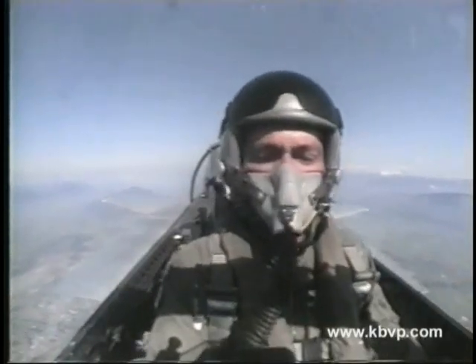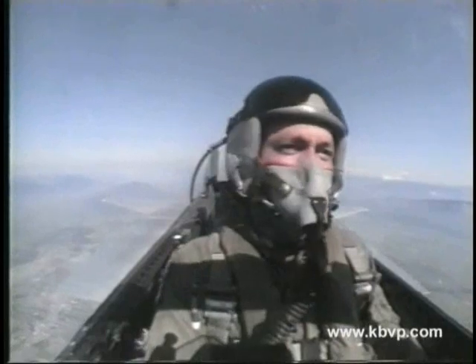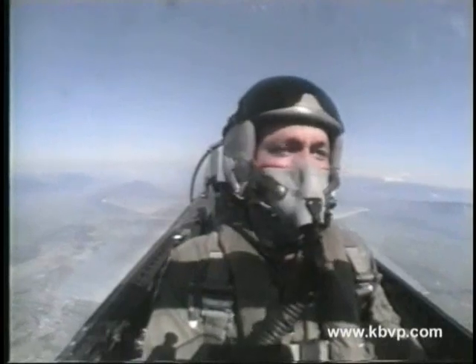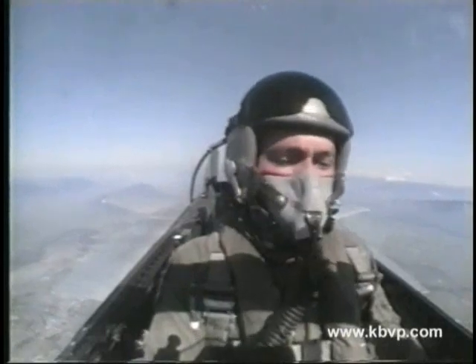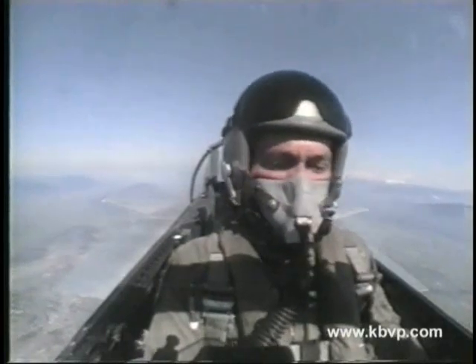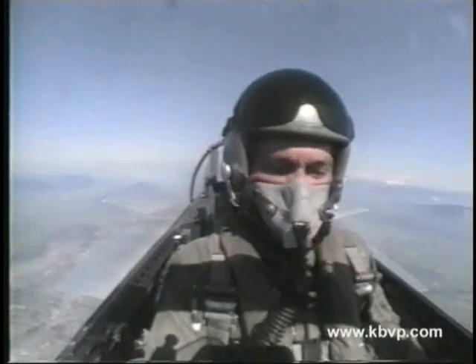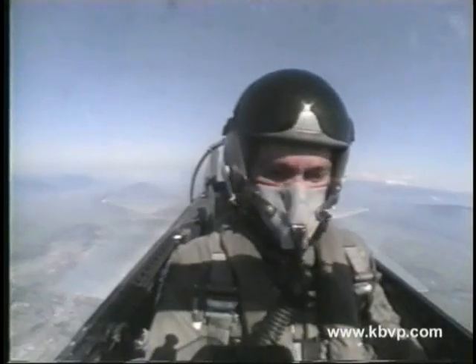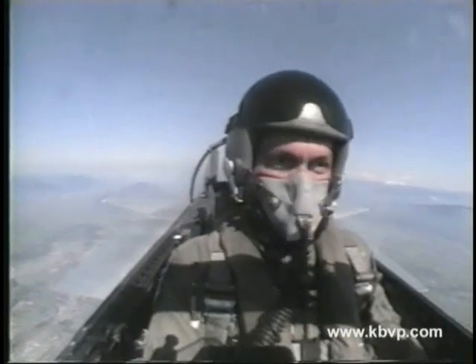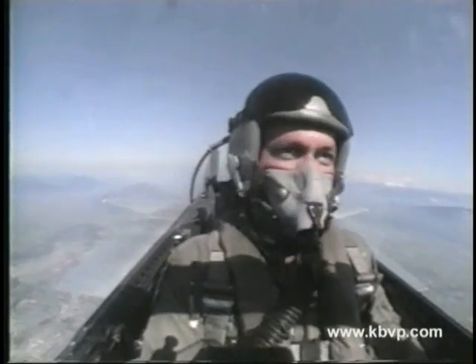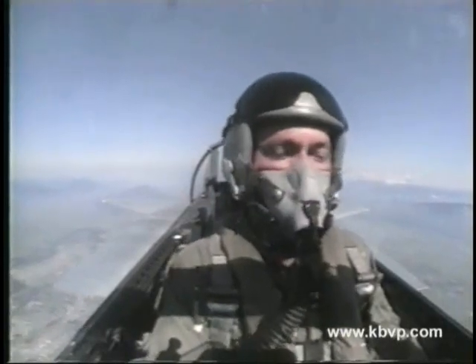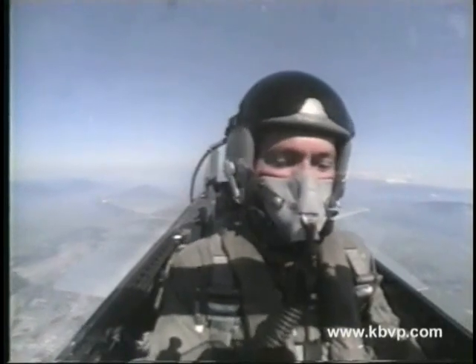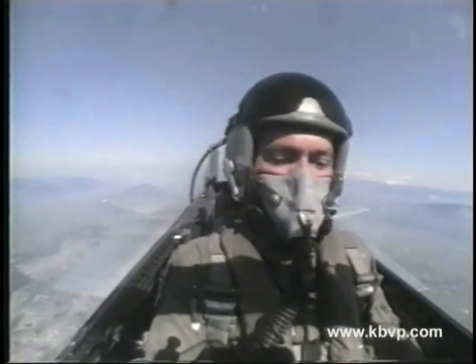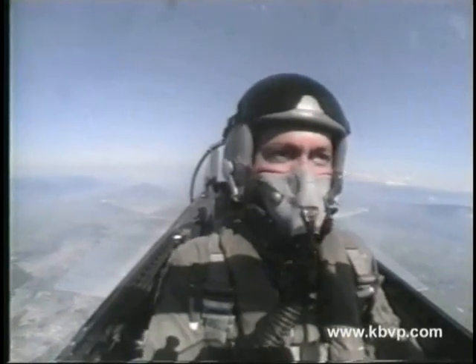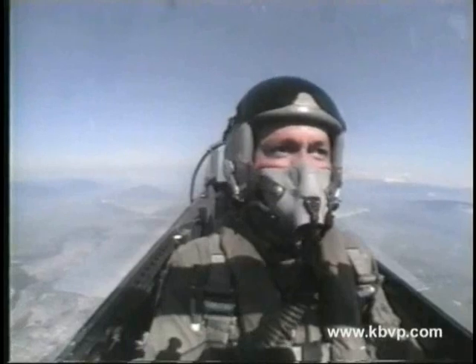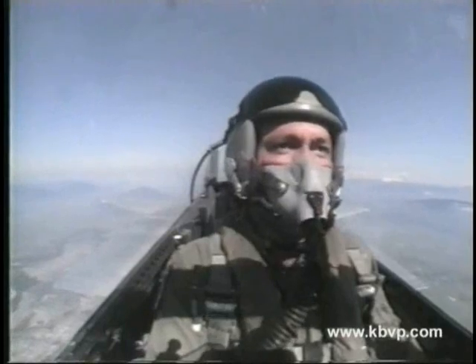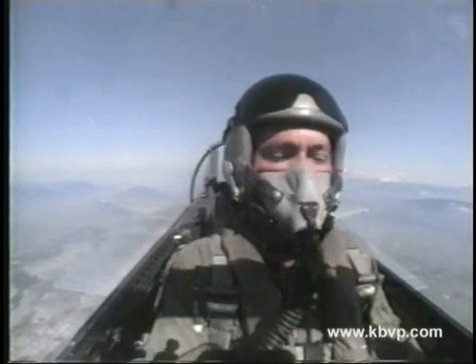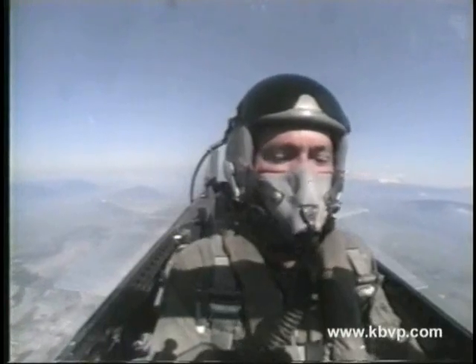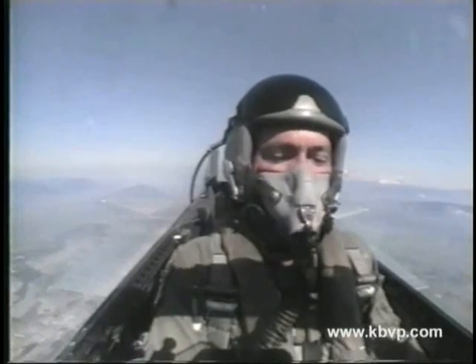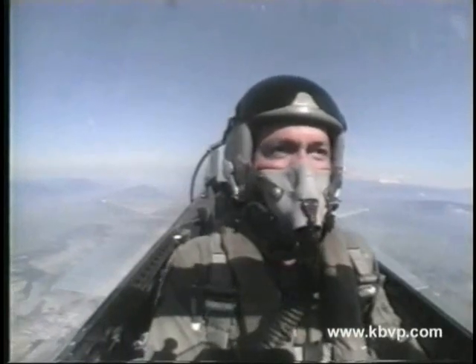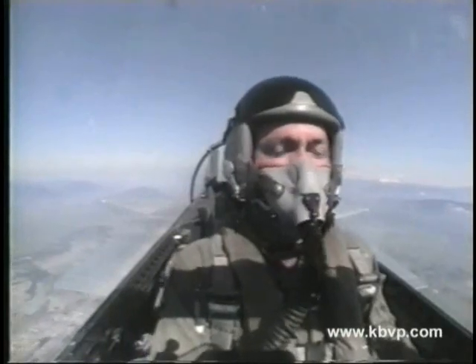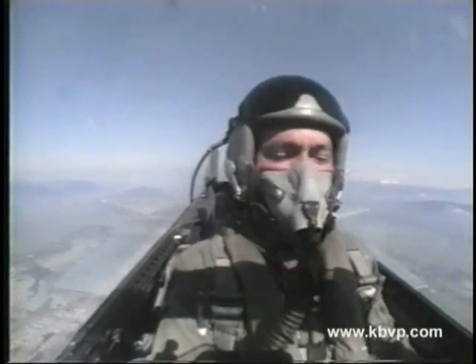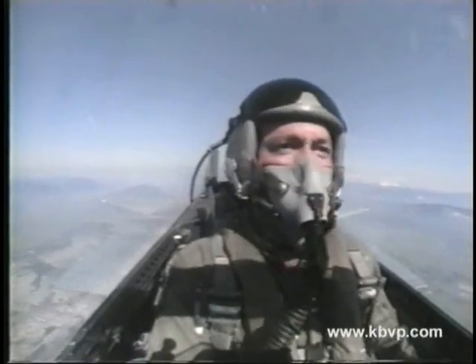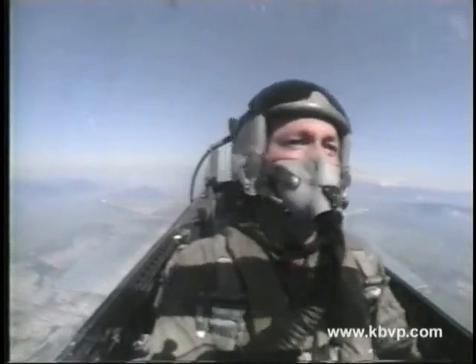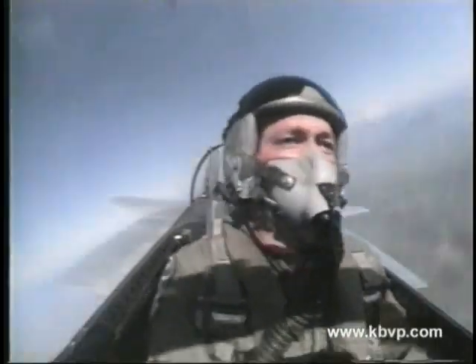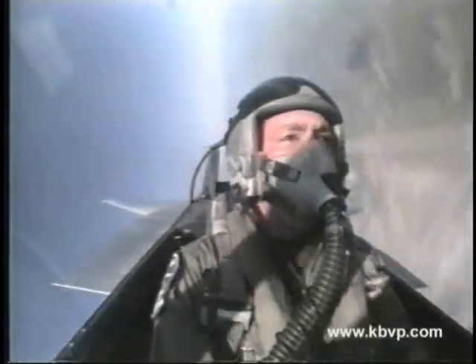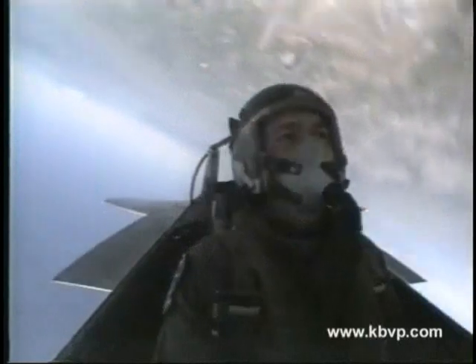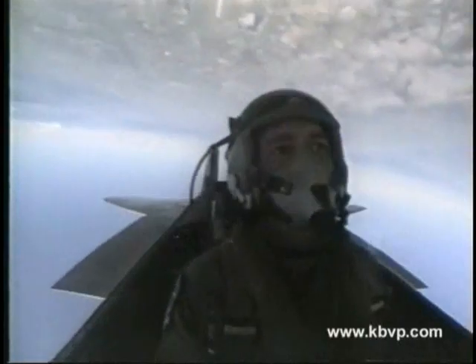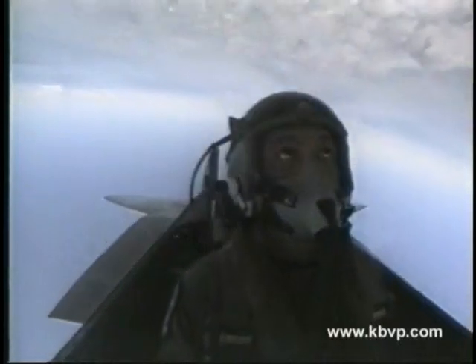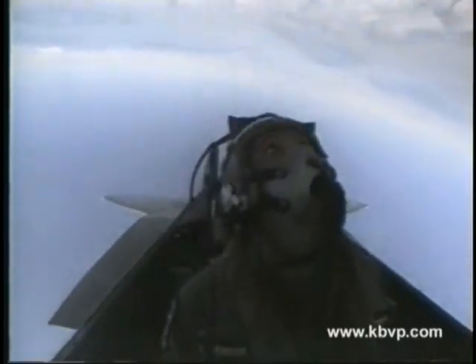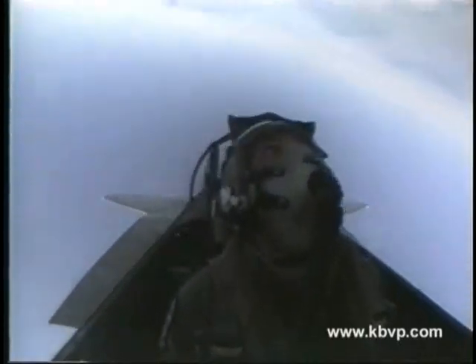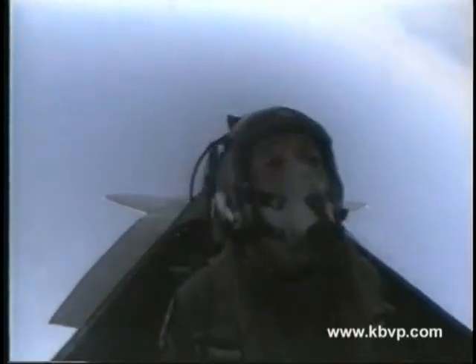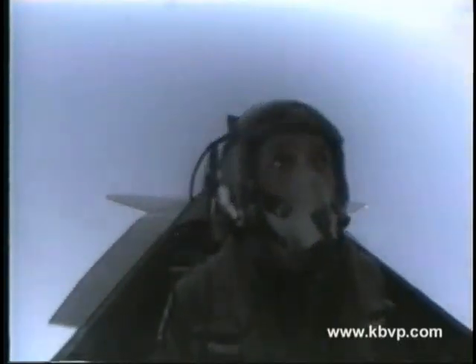Back in 1975, the F-15 established a new world time-to-climb record by soaring up beyond 12 miles above the earth in just 2 minutes and 3 seconds. It's been more than 17 years since that record was made, and it is yet to be broken.